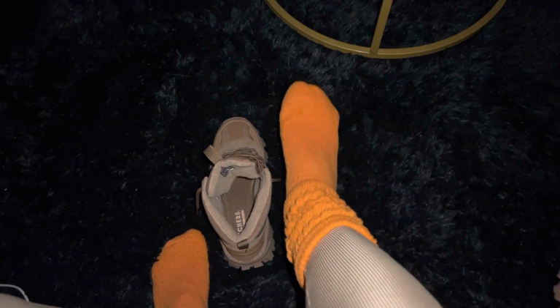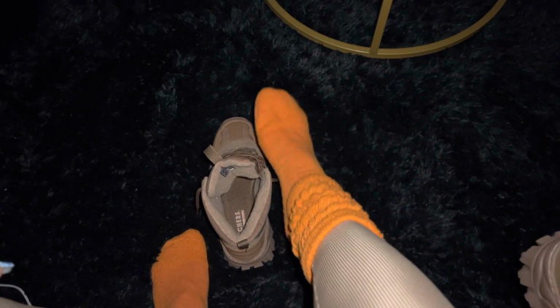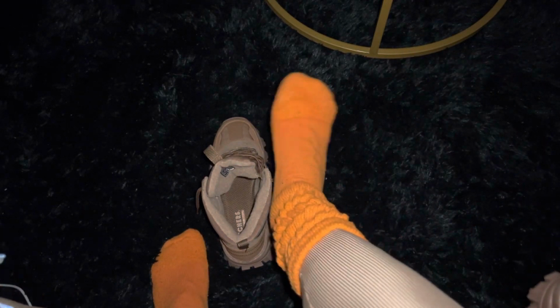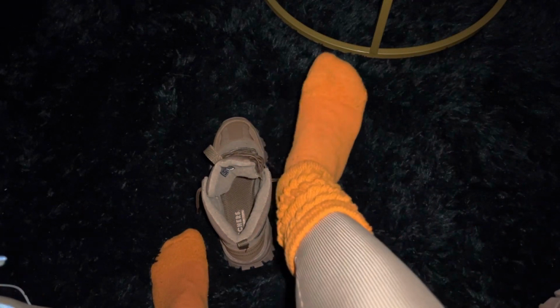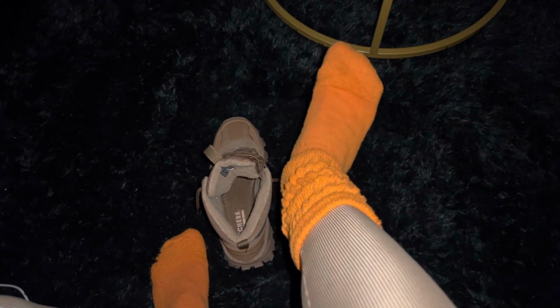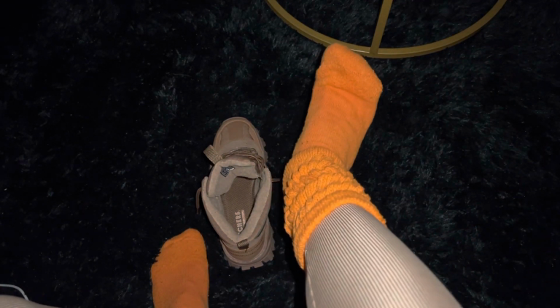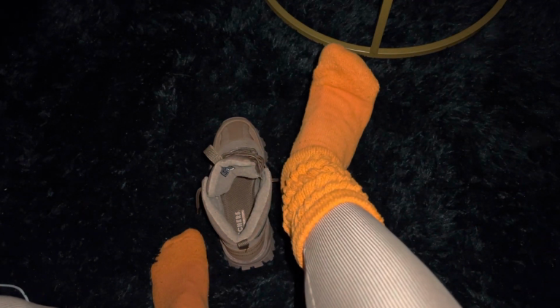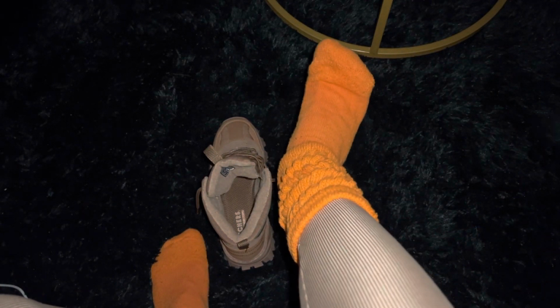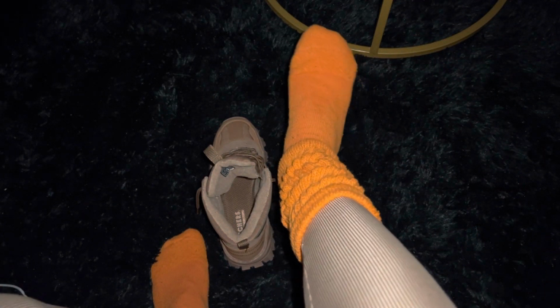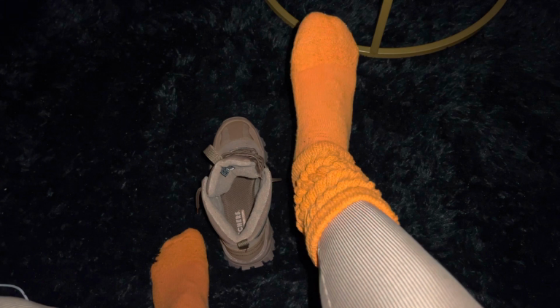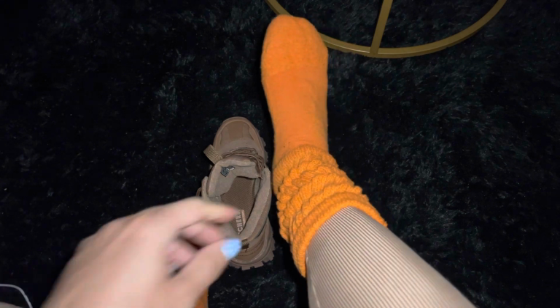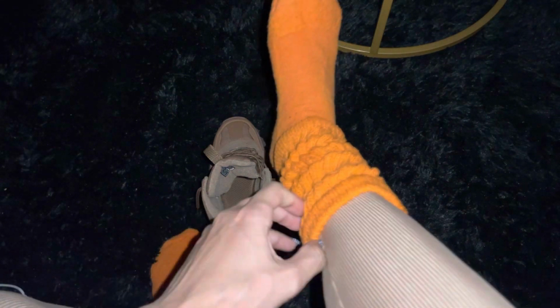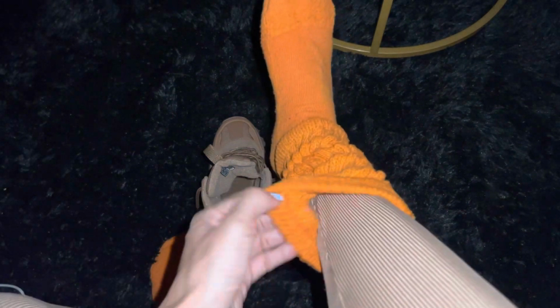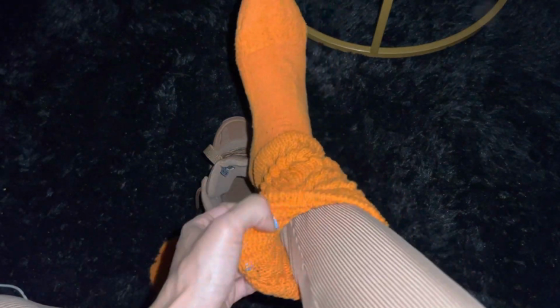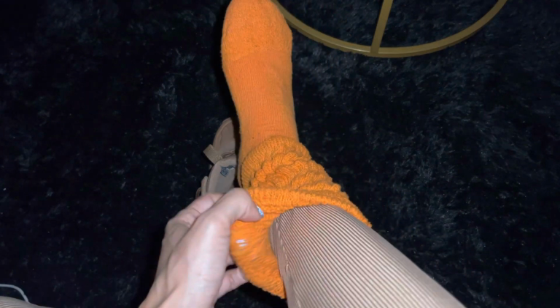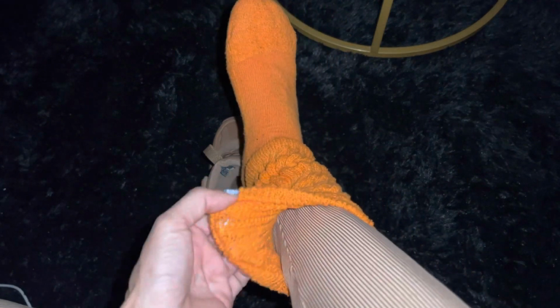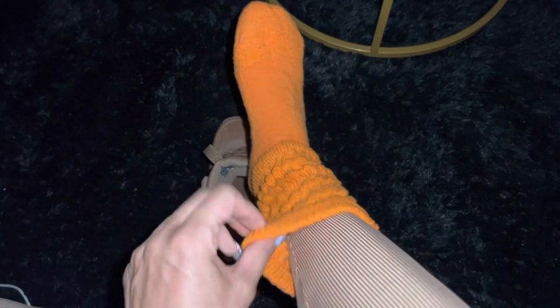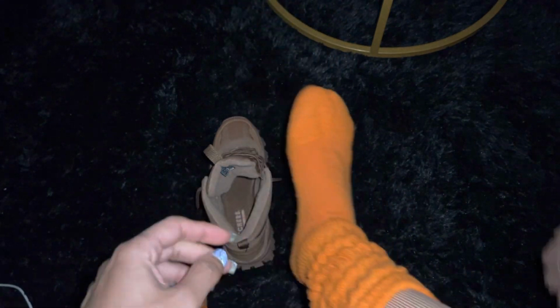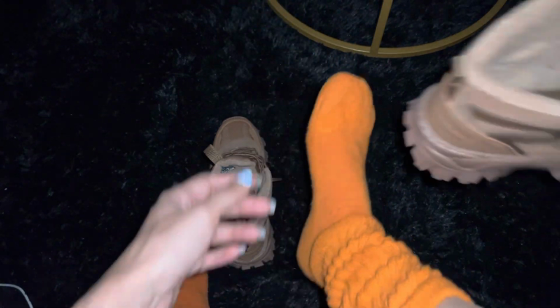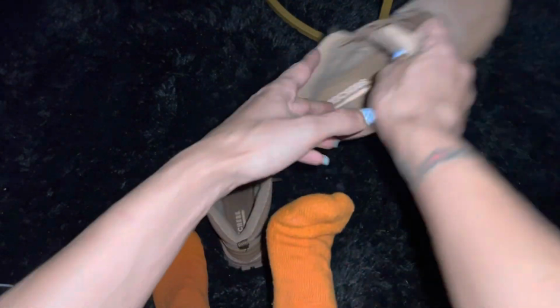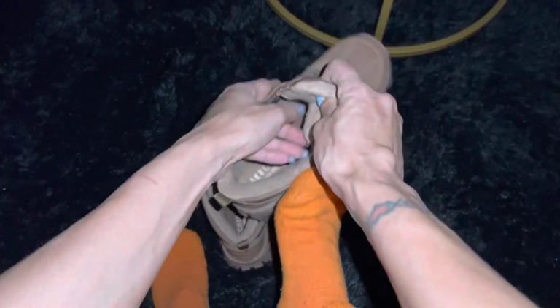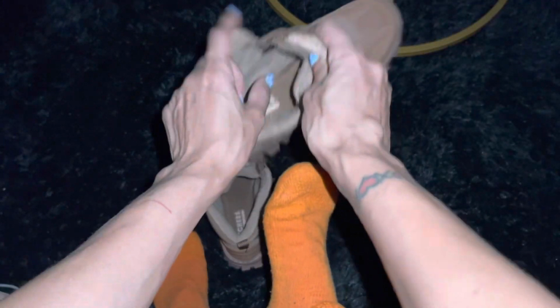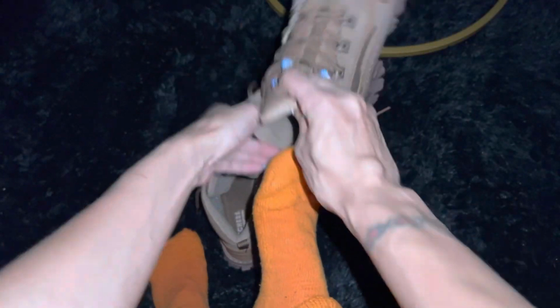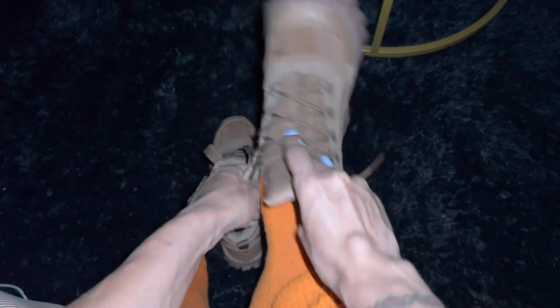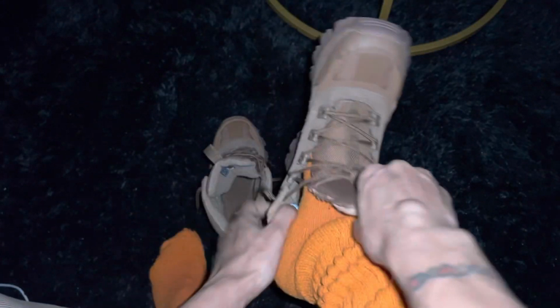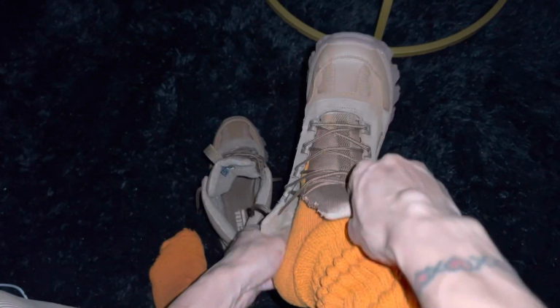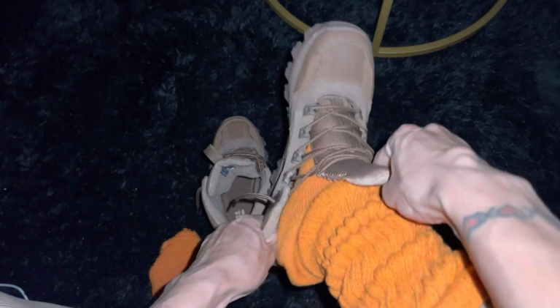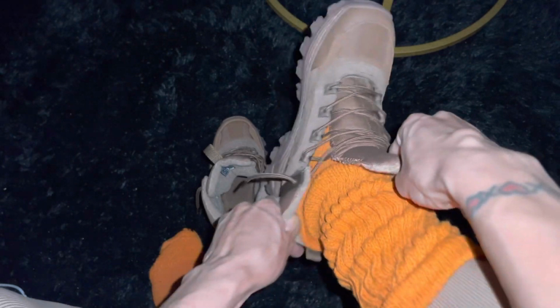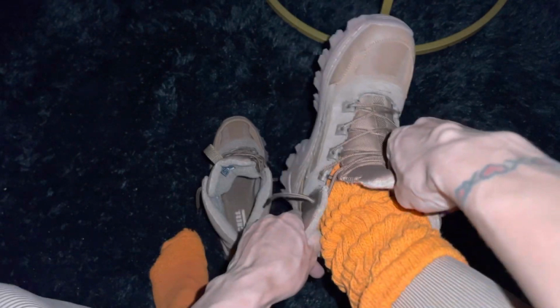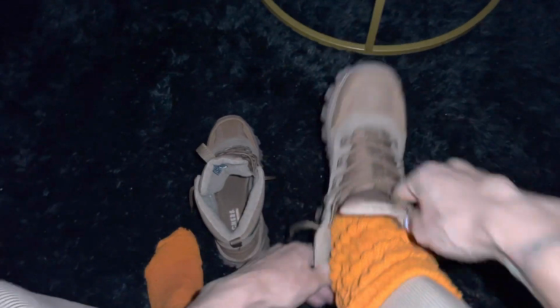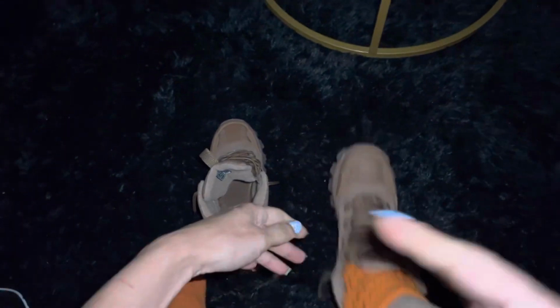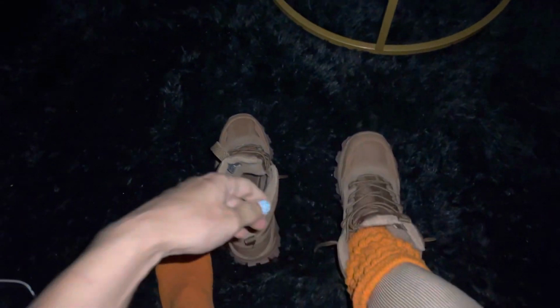Little socks on — slouch socks. These are my best socks ever. I will never stop wearing slouch socks. They're the fave.